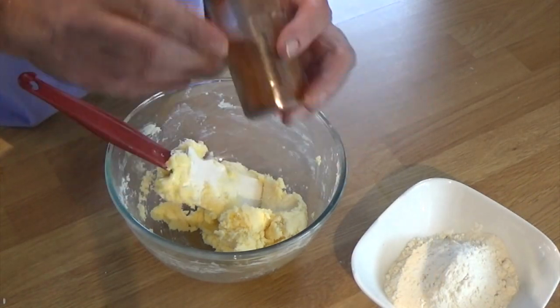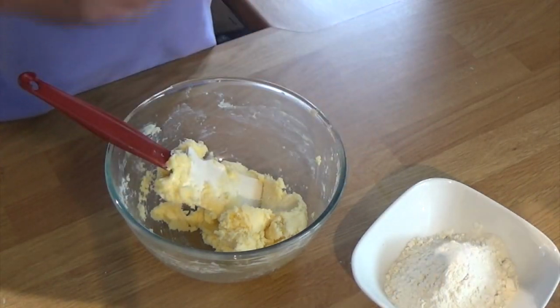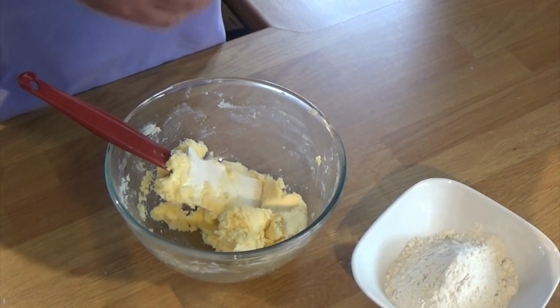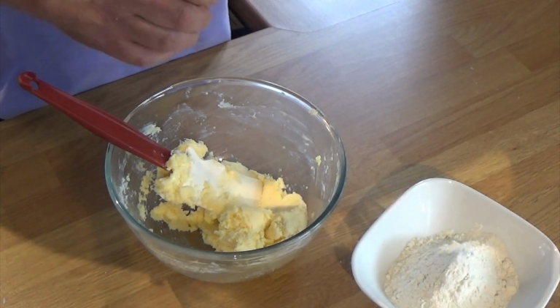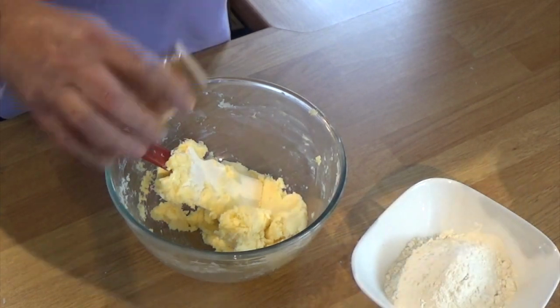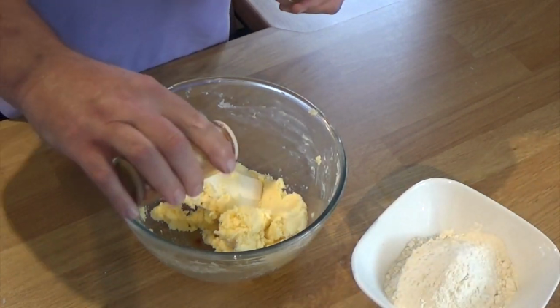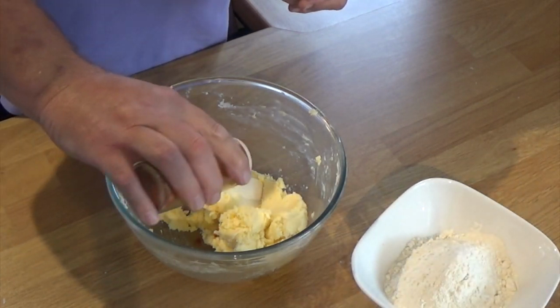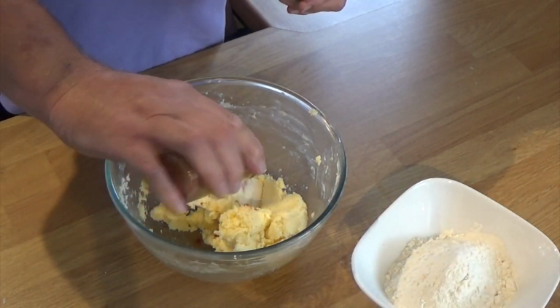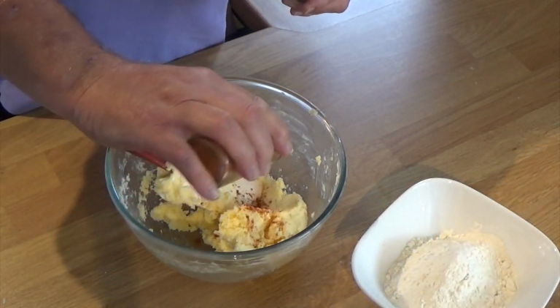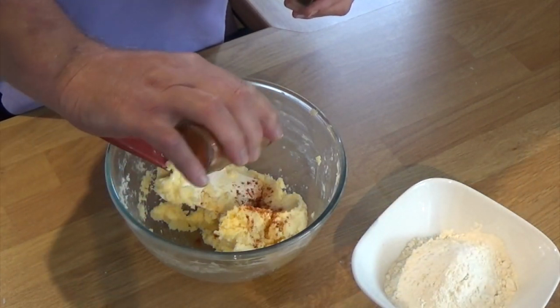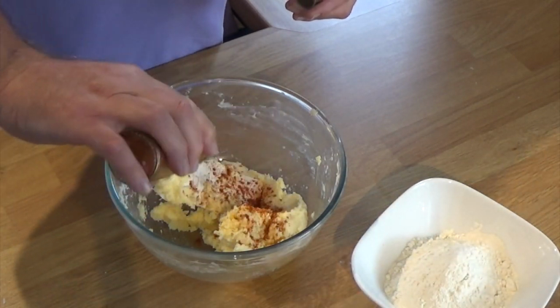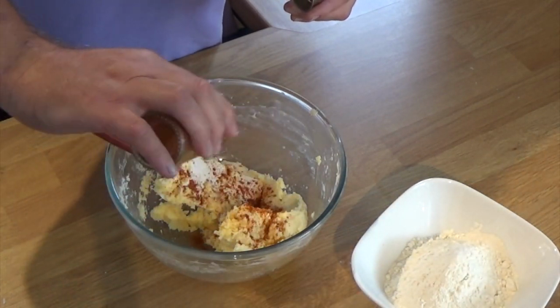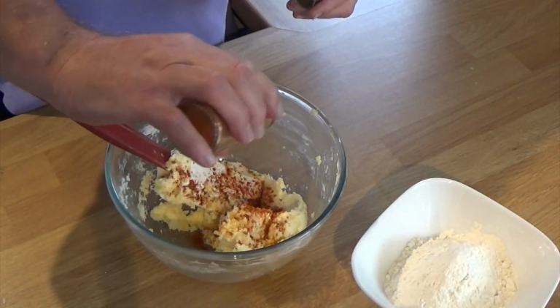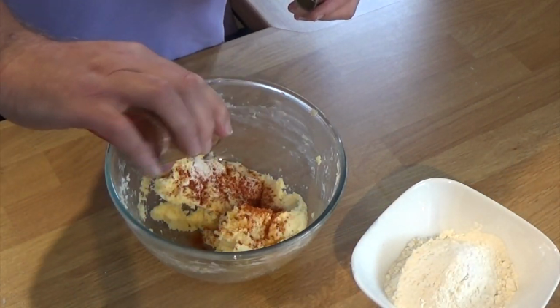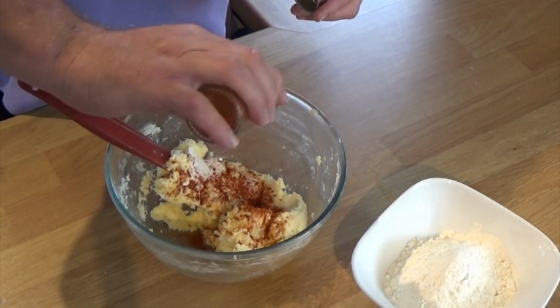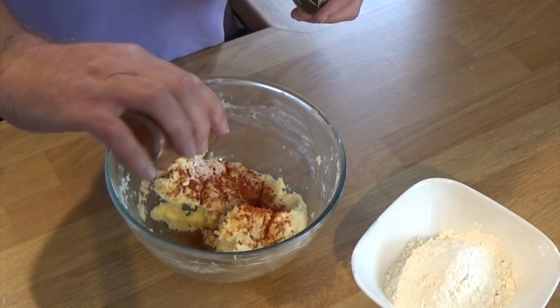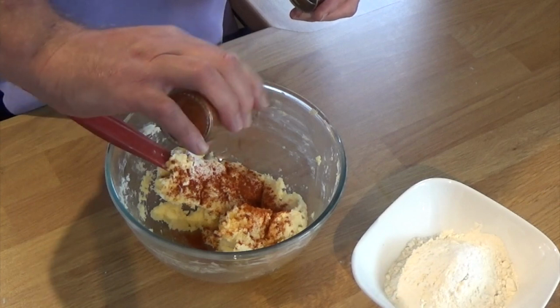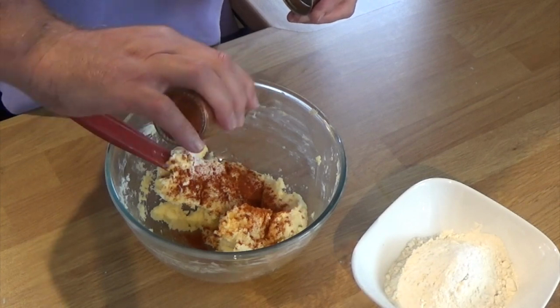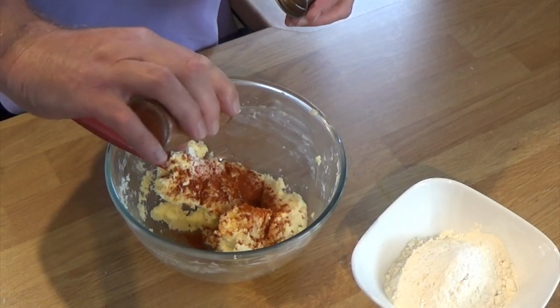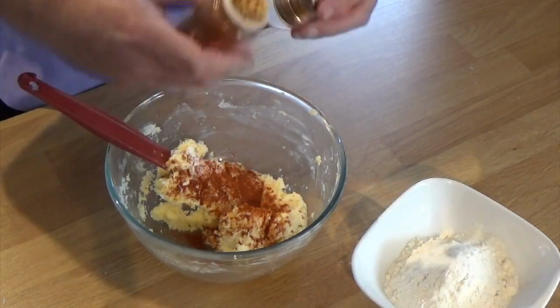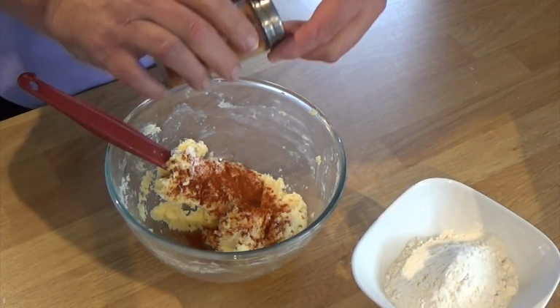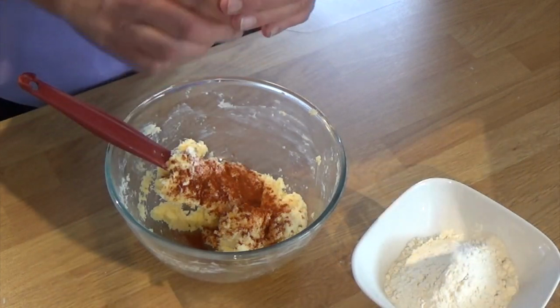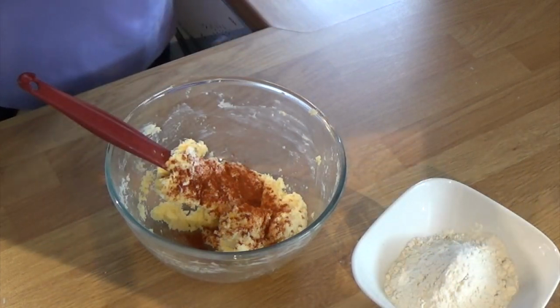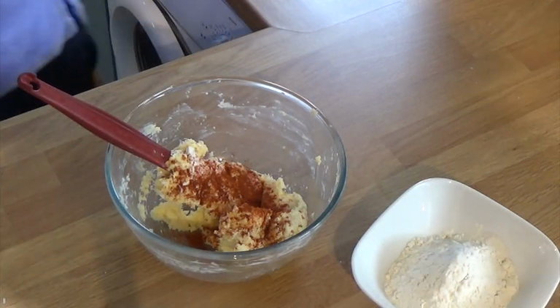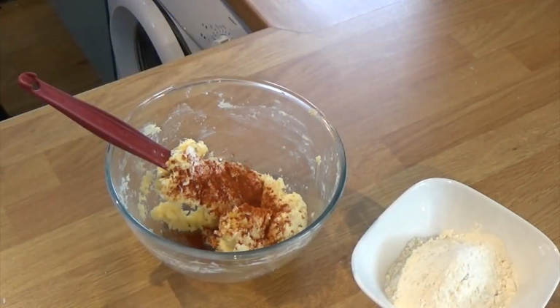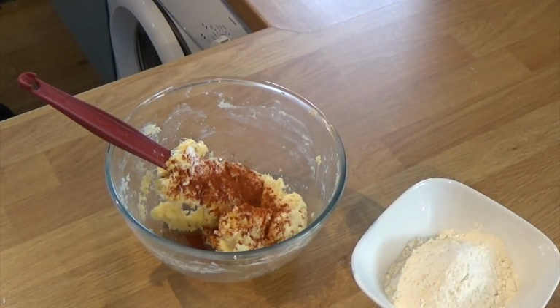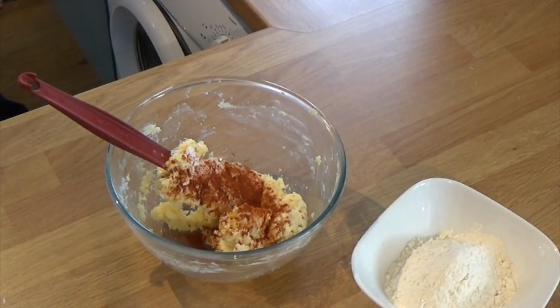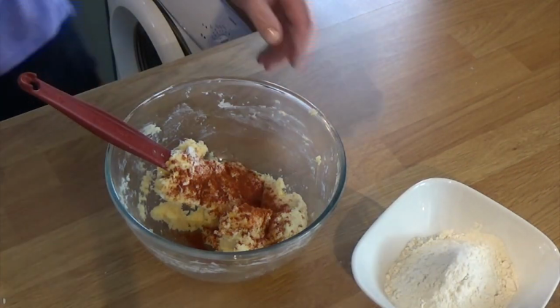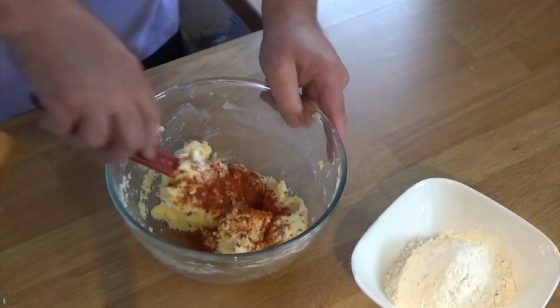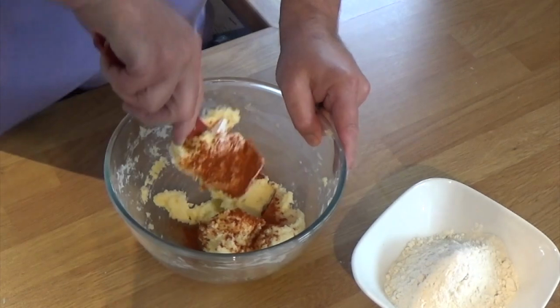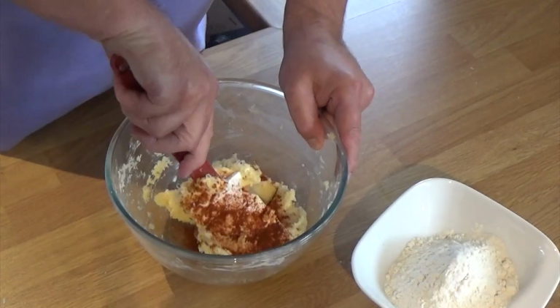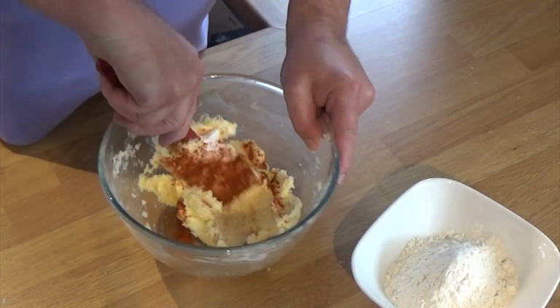You can replace that with anything you want or nothing at all. Cayenne would be very nice, chilli, pepper — whatever you want really, it's a personal taste. I'm just going to work that in for a minute and then we're going to add in the flour.